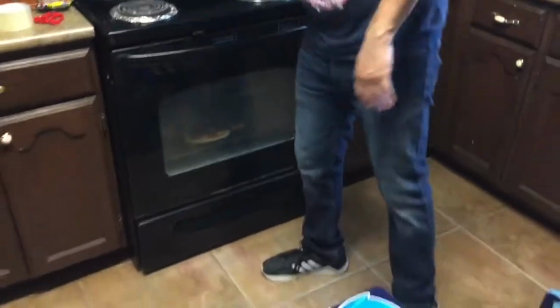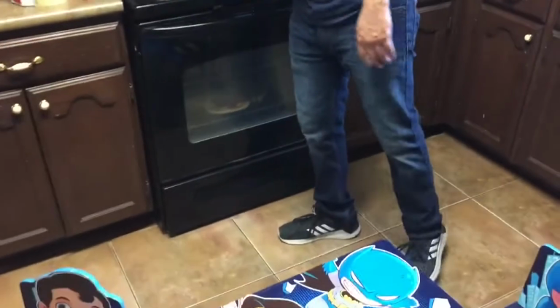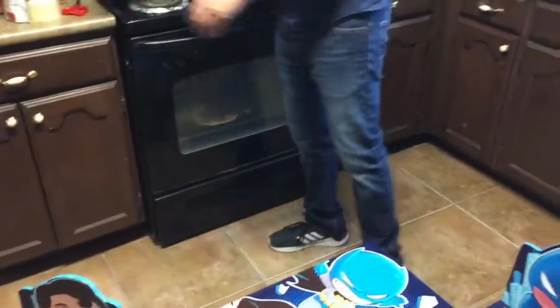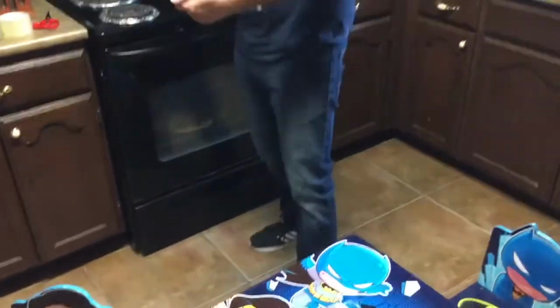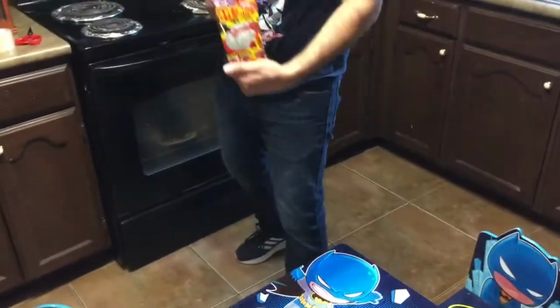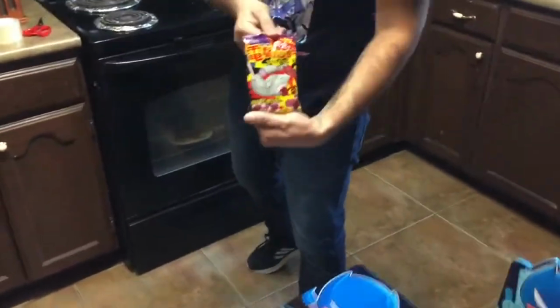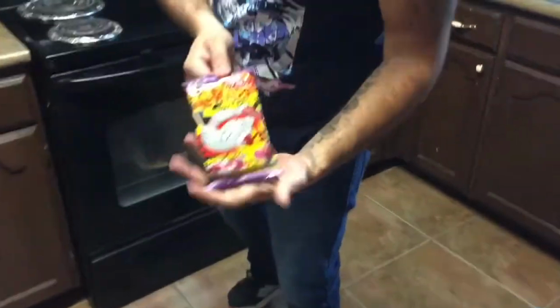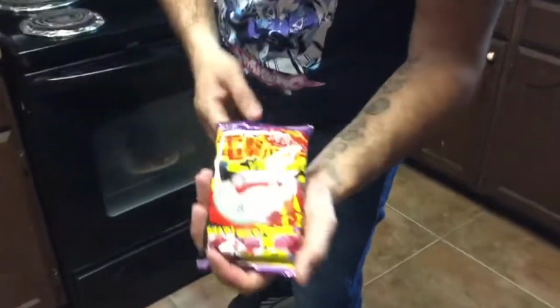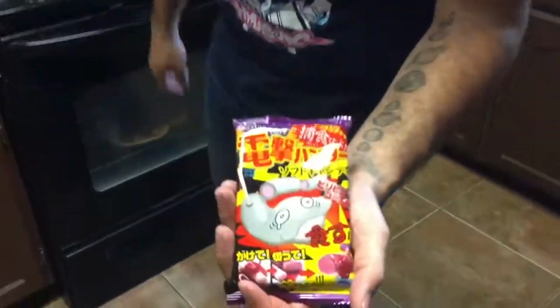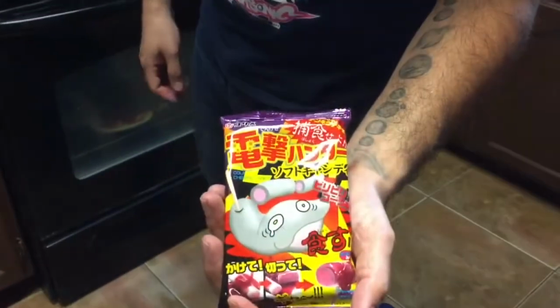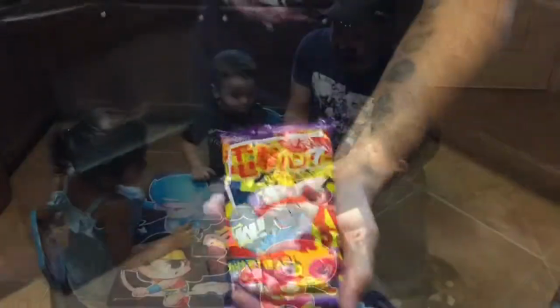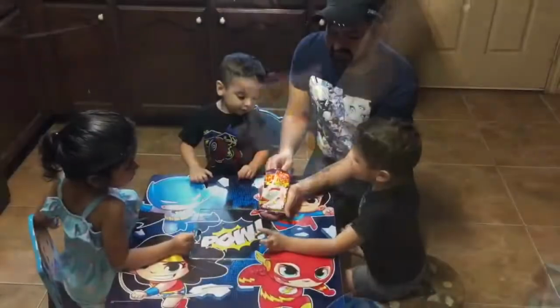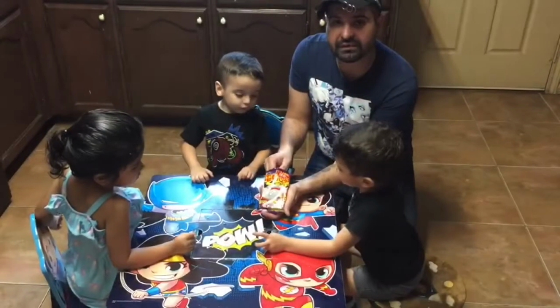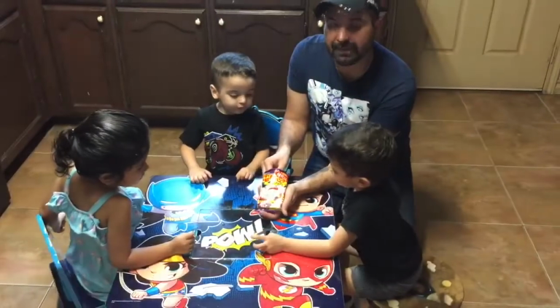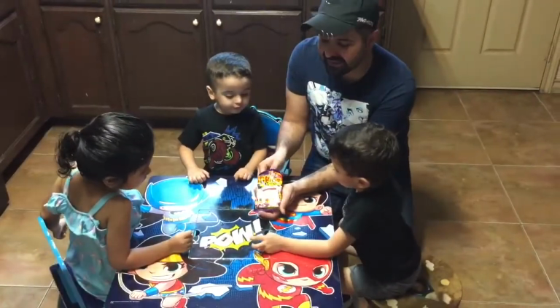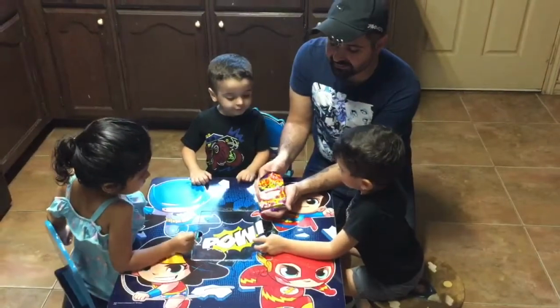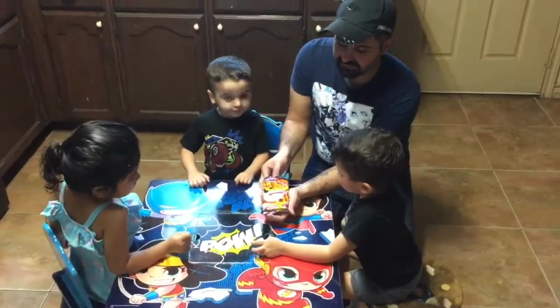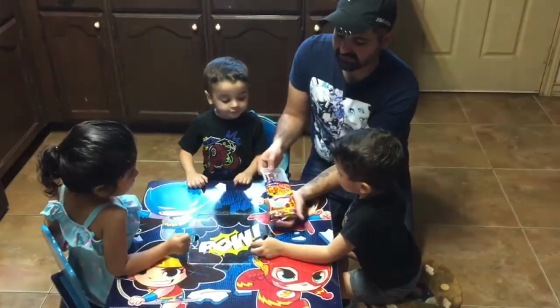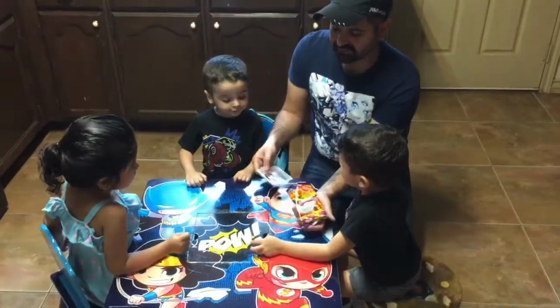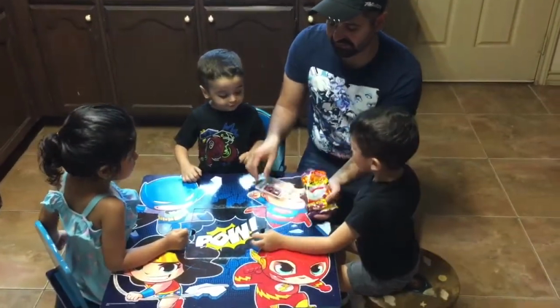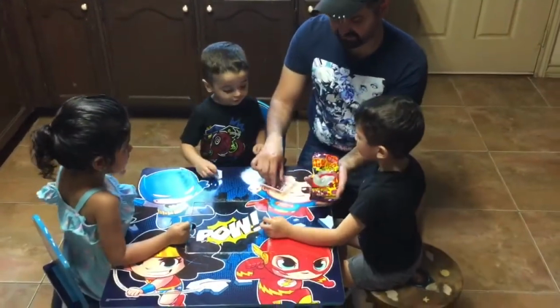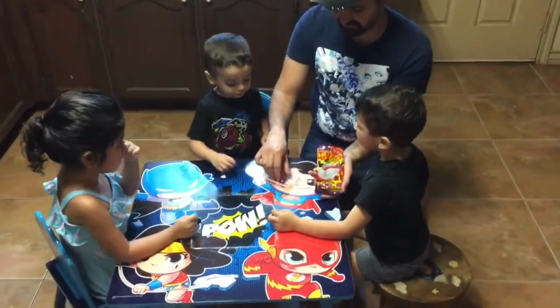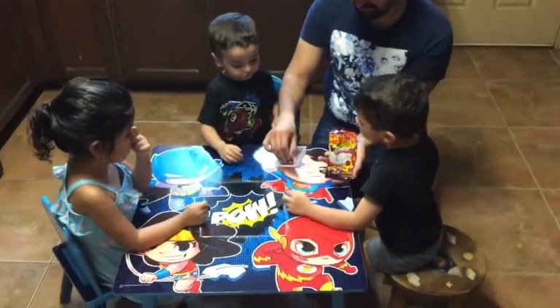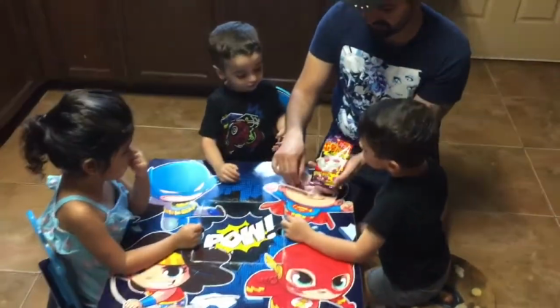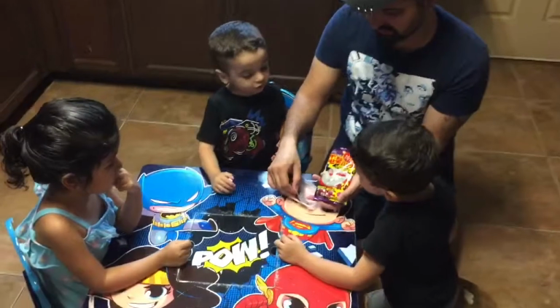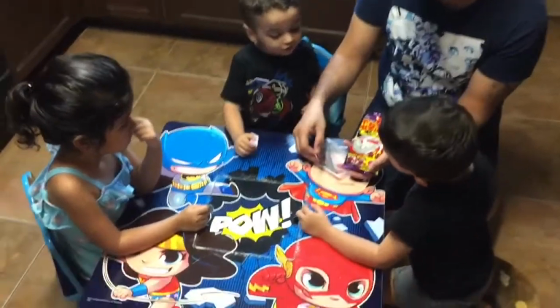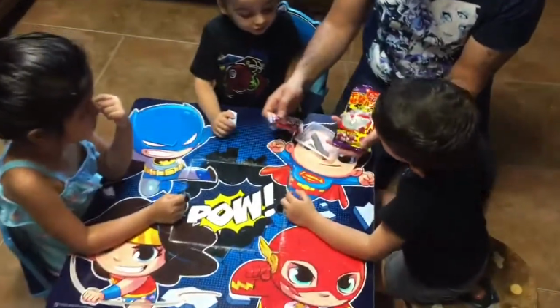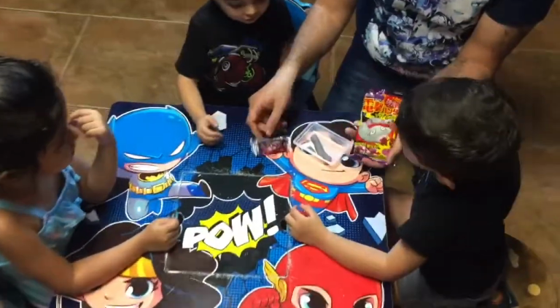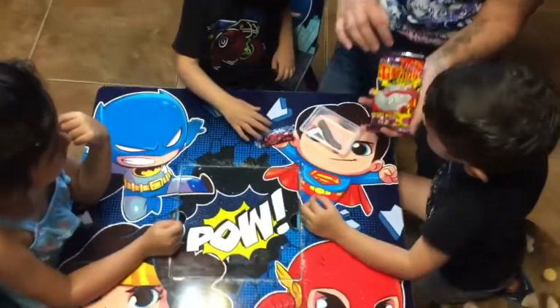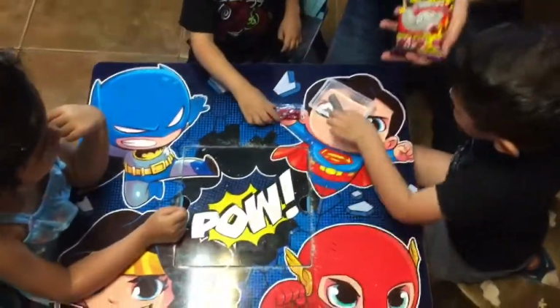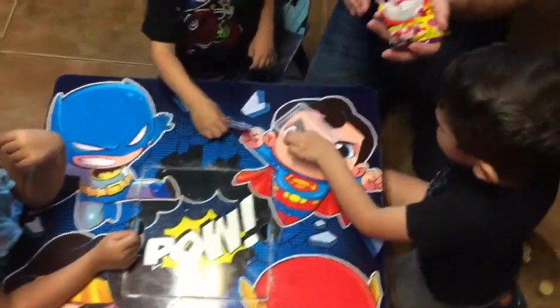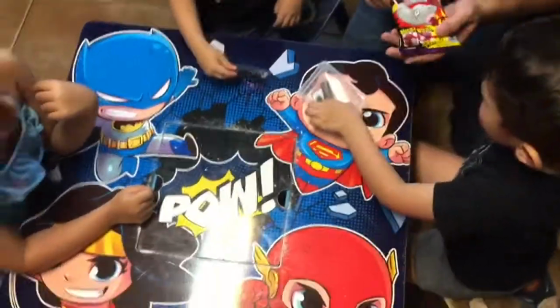But in the meantime, let's eat some candy shall we? All right guys, so we've gotten here some Japanese candy. So let's see how it looks. Okay, snap. We are going to cut it. It looks like clay.